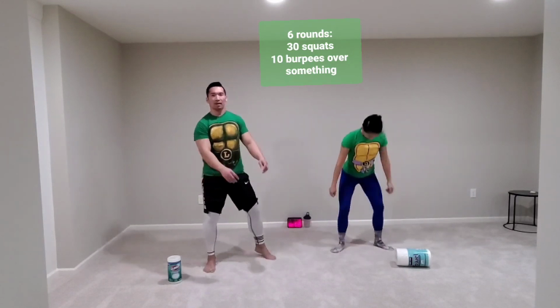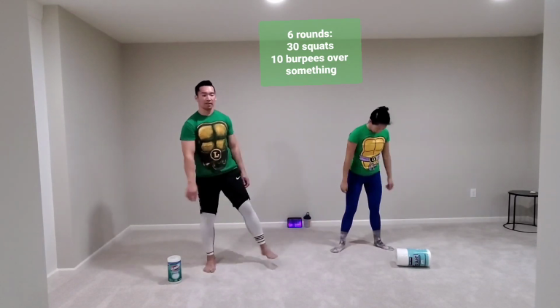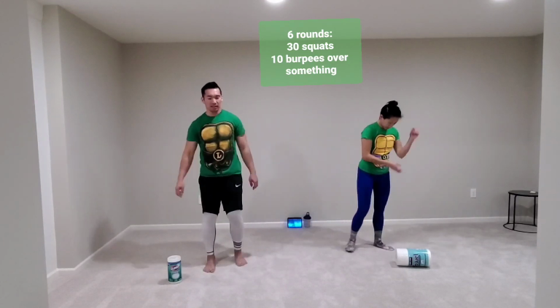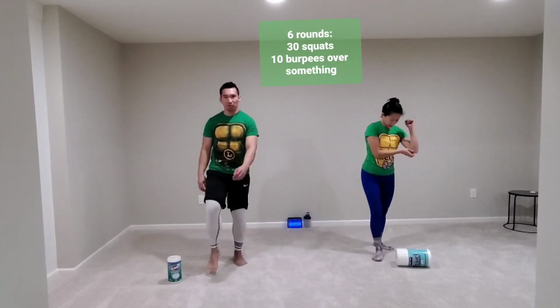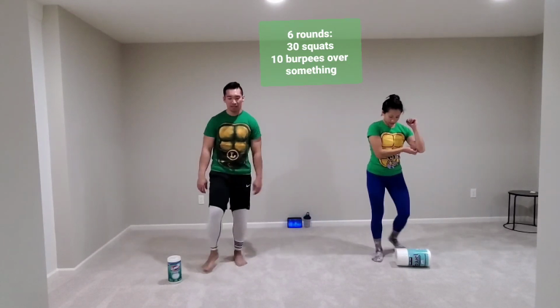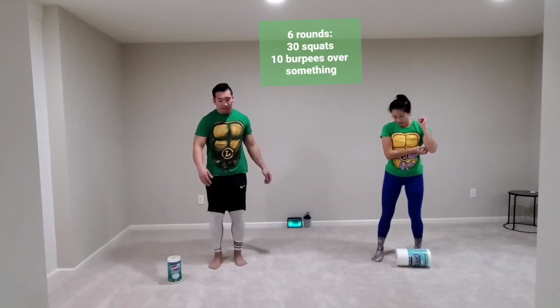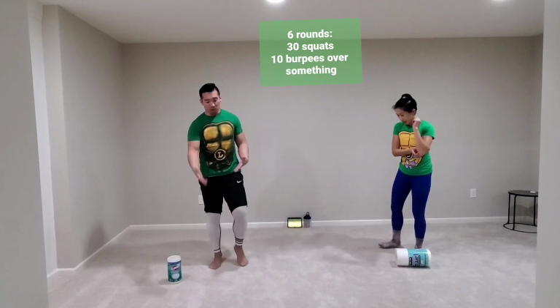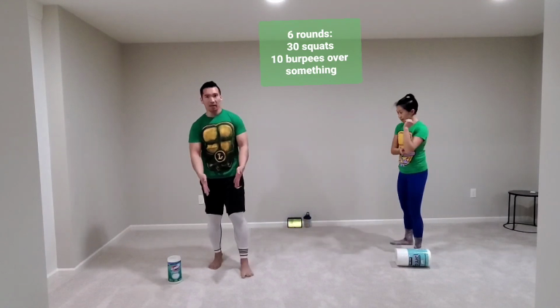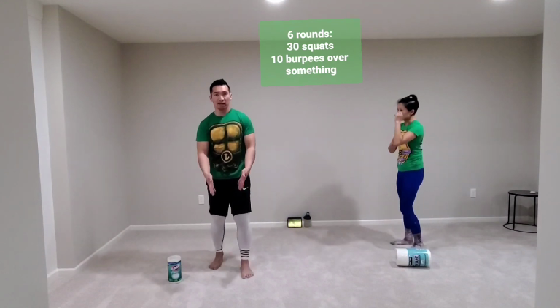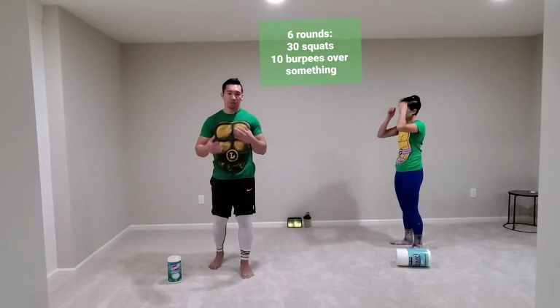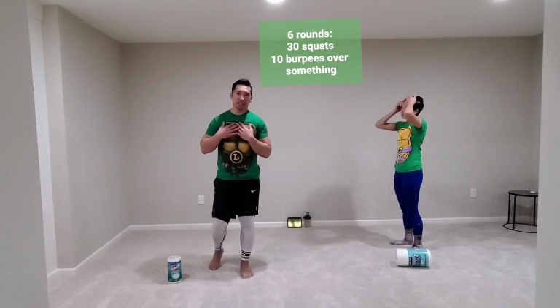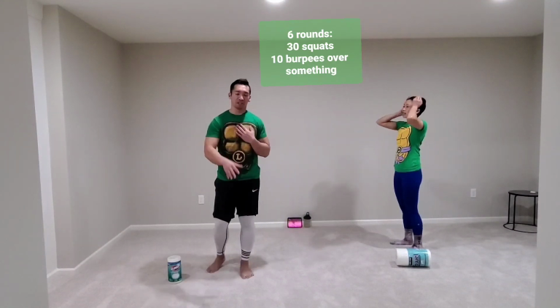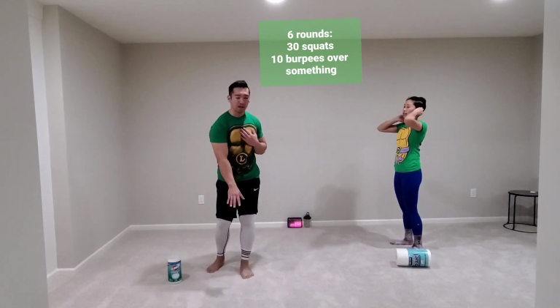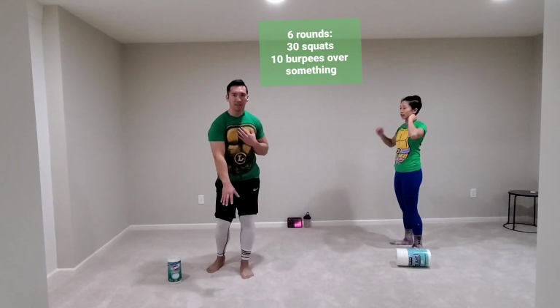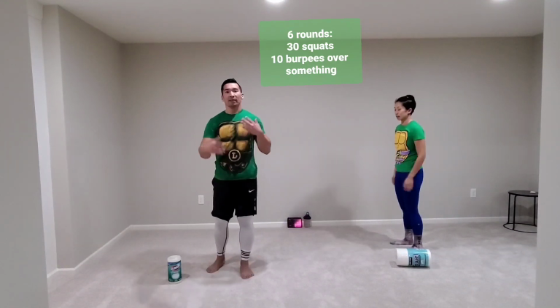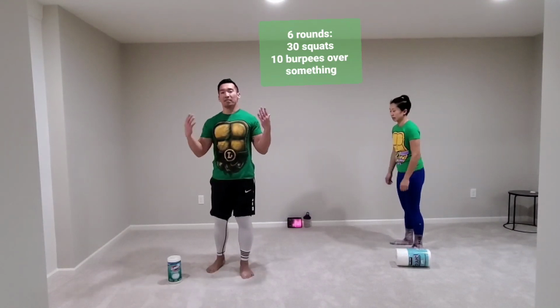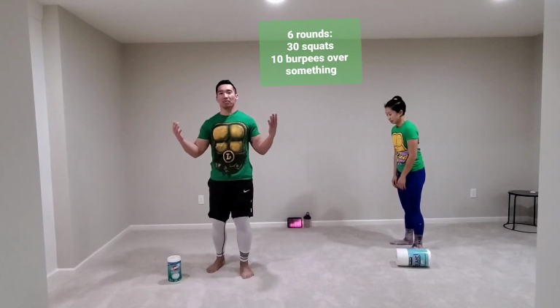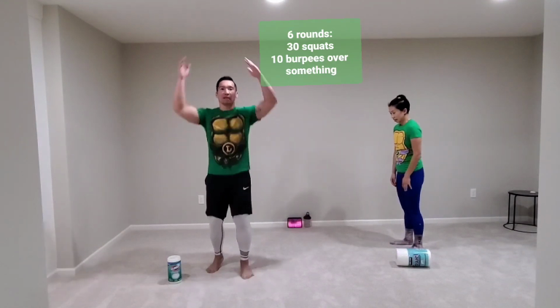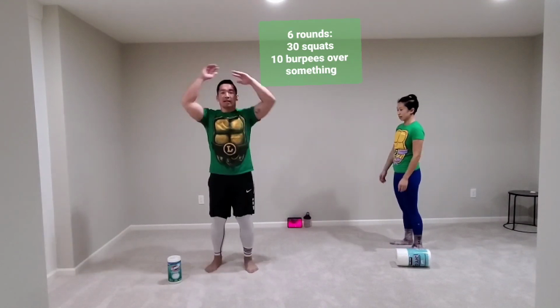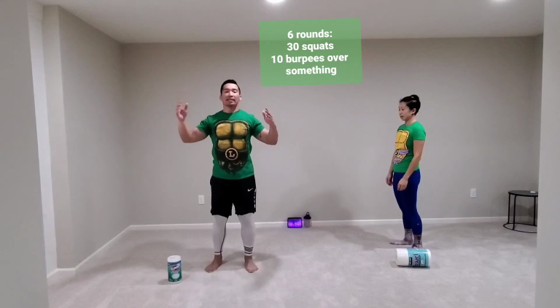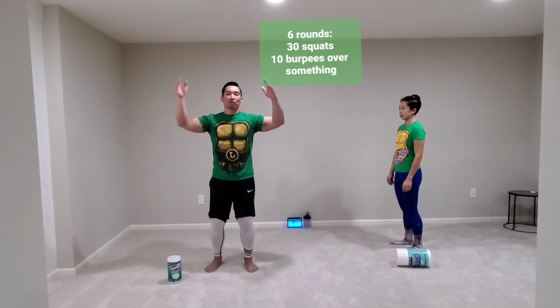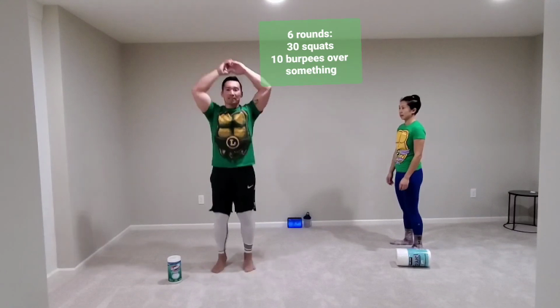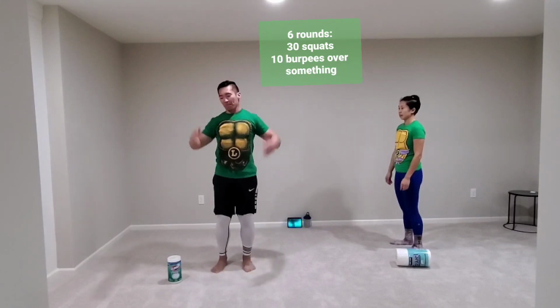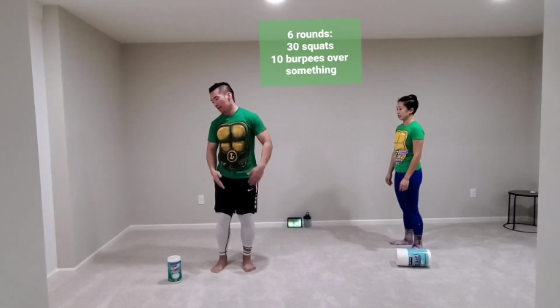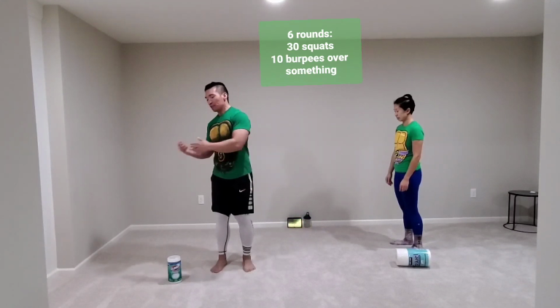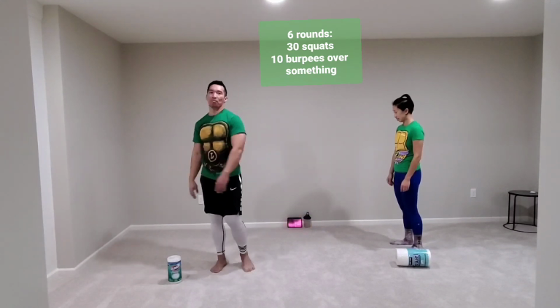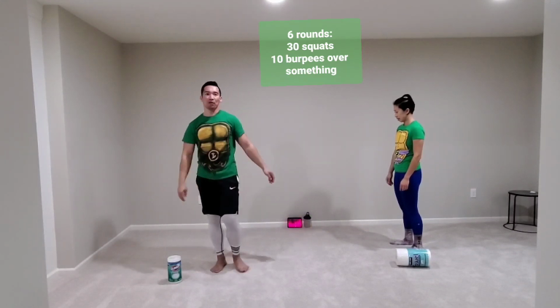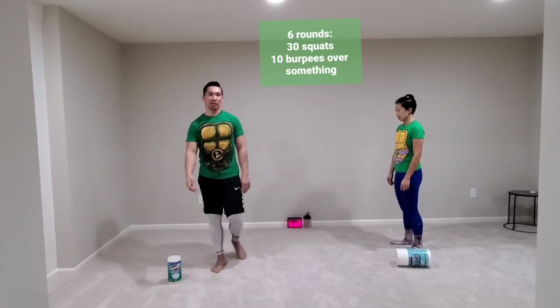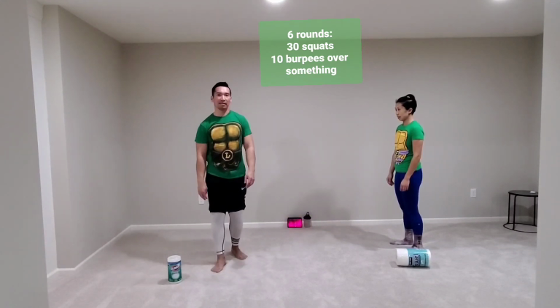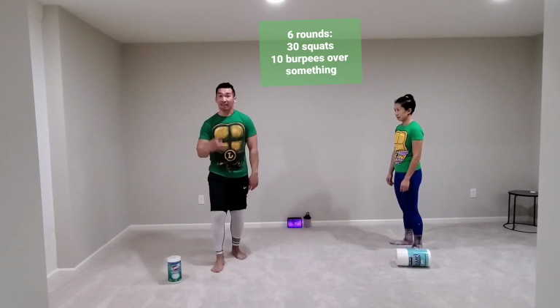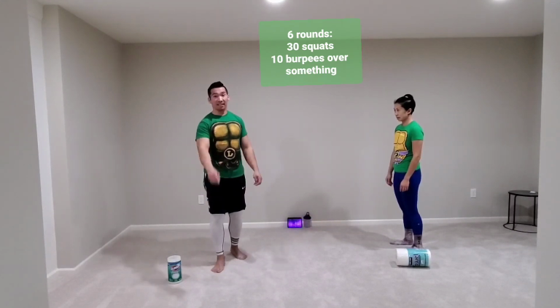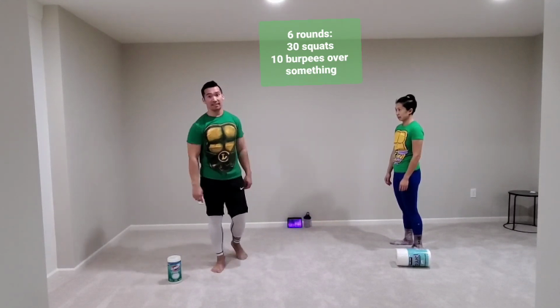All right, this is our next movement — it's a burpee. Your chest touches the ground, stand back up. Instead of jumping at the top, you're going to jump over your object. Ten of these.